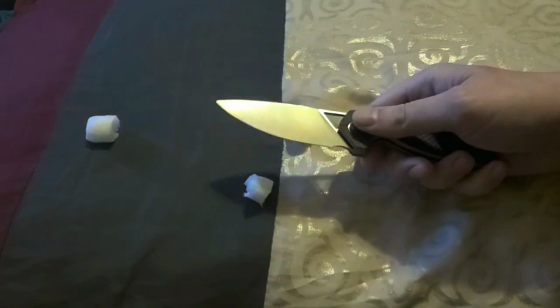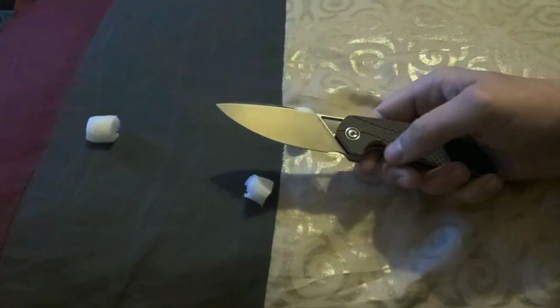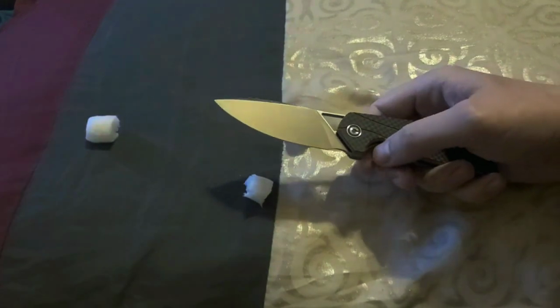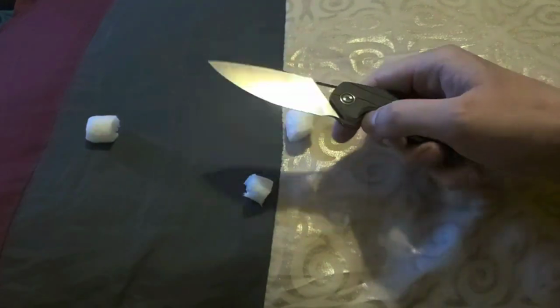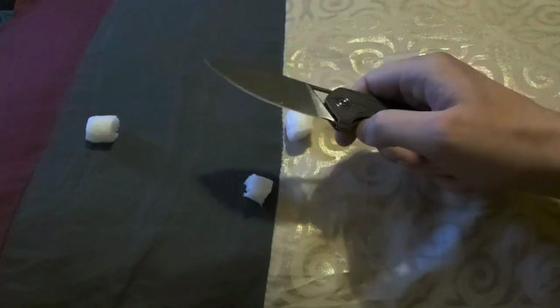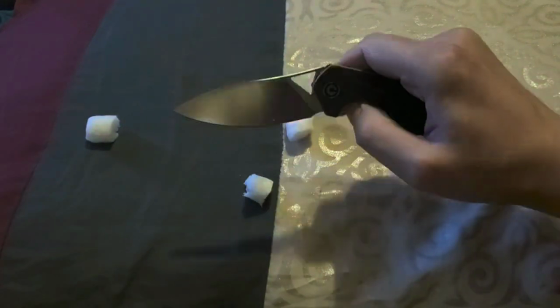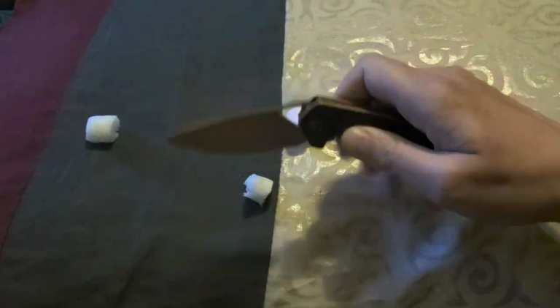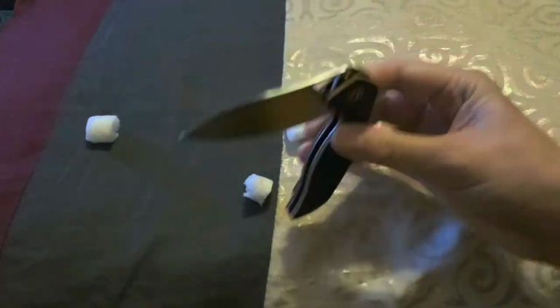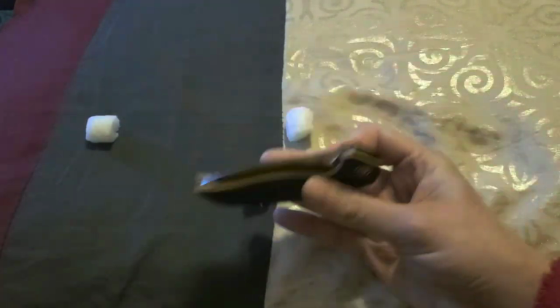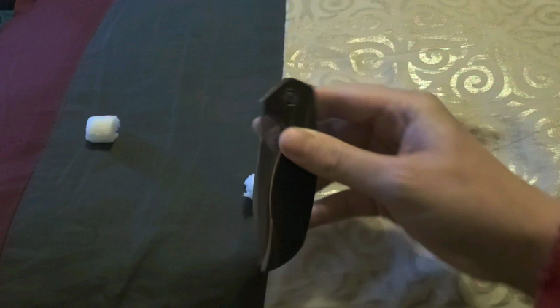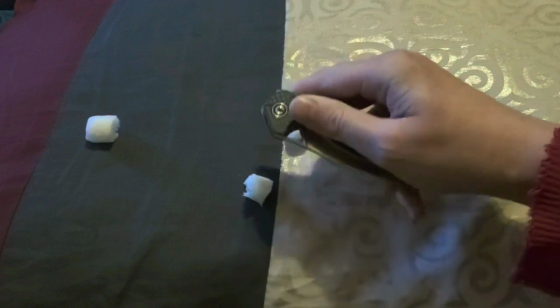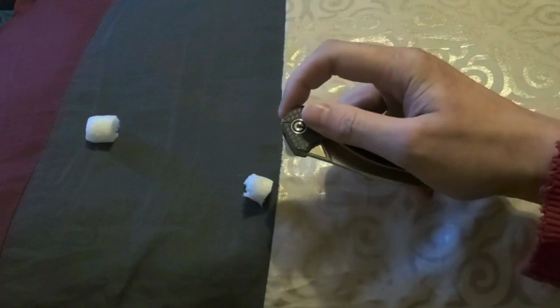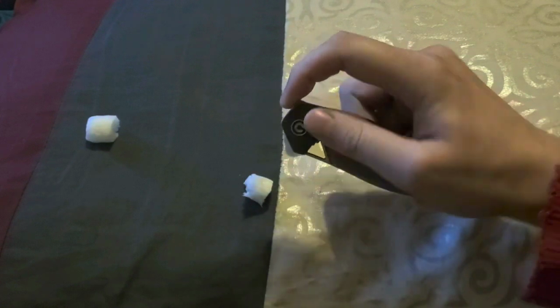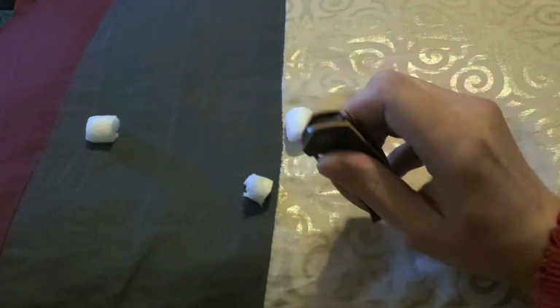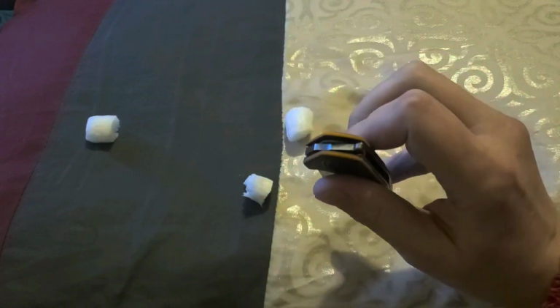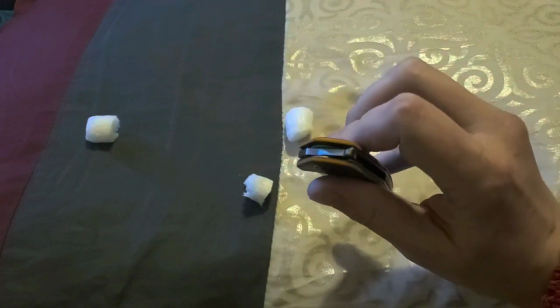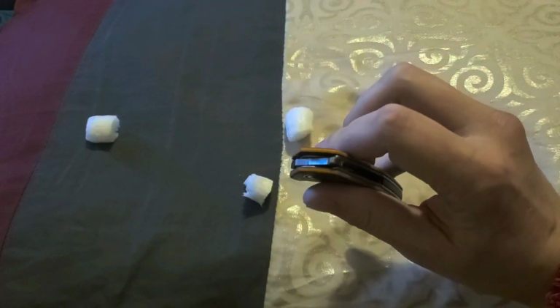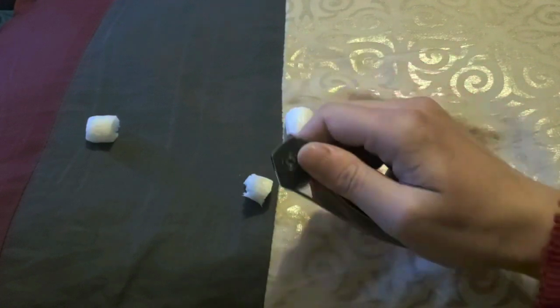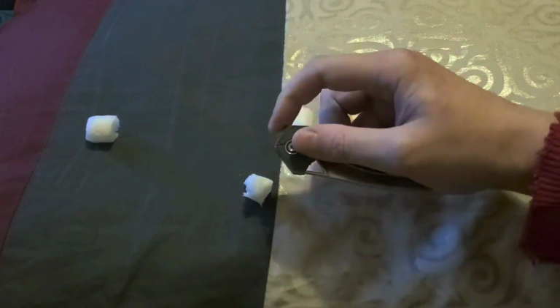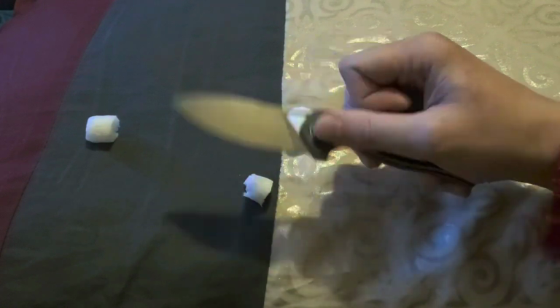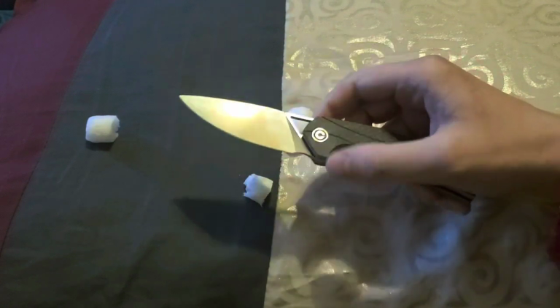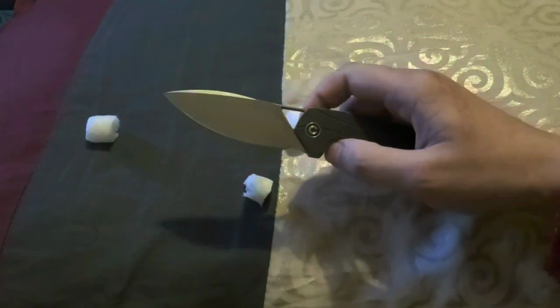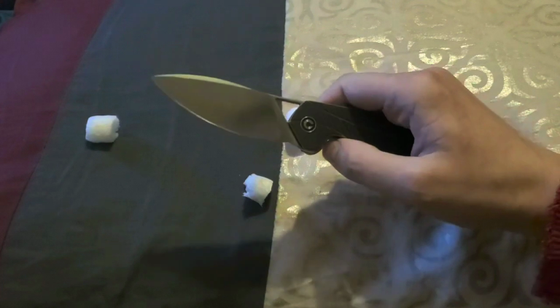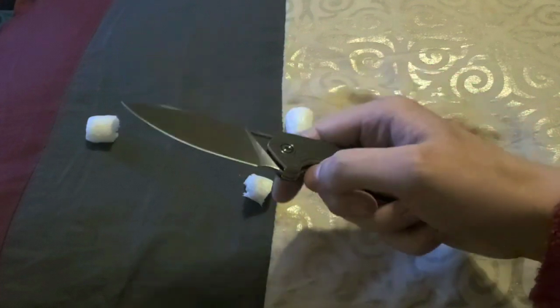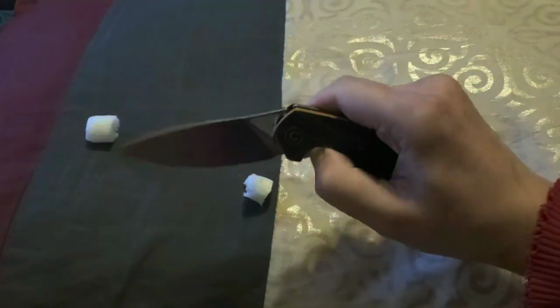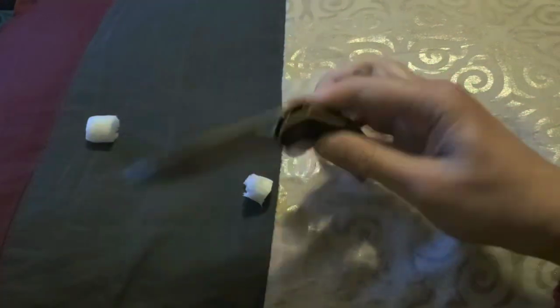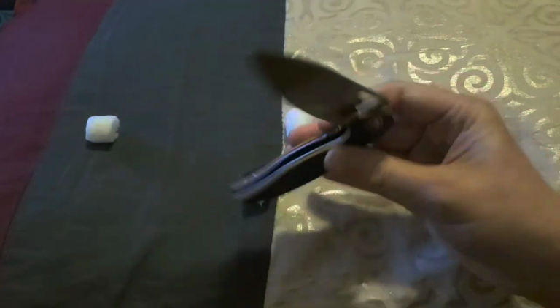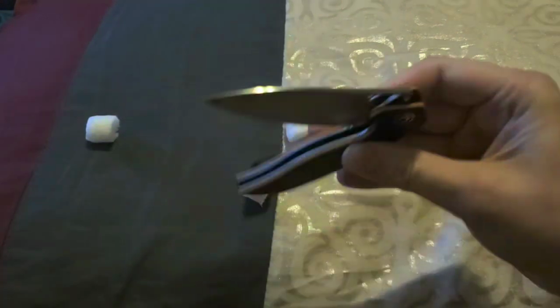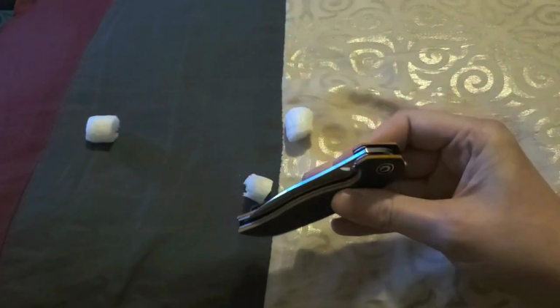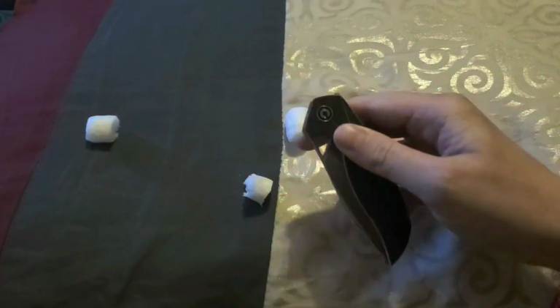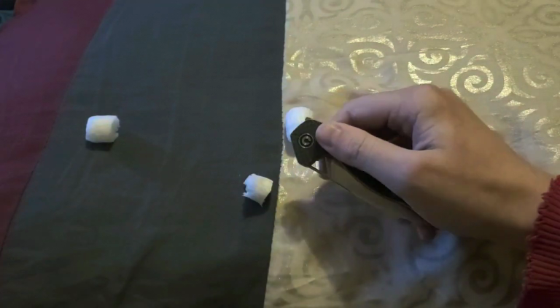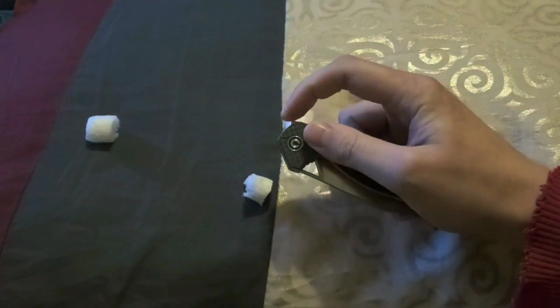The edge is fantastic. Civivi does a great job with their edge. The action of this knife is pretty good. There's a little bit of jimping on that flipper tab — pops right open. And it takes a little shake to drop it shut.